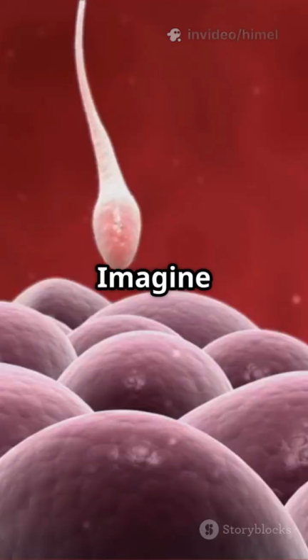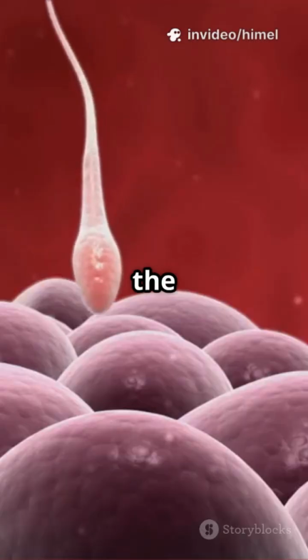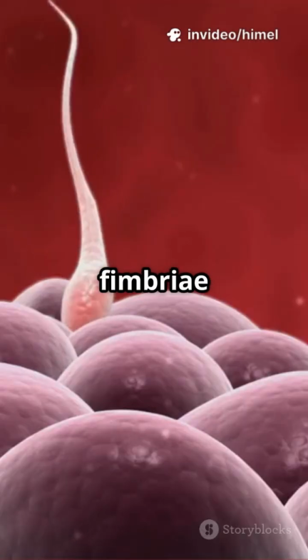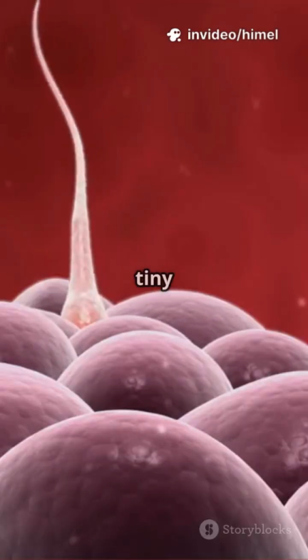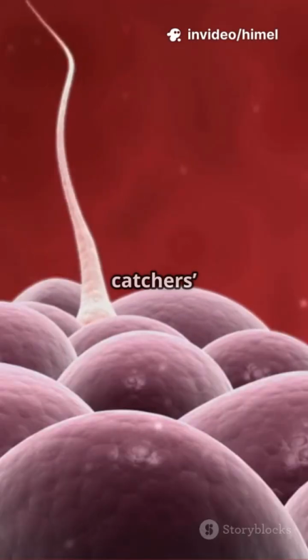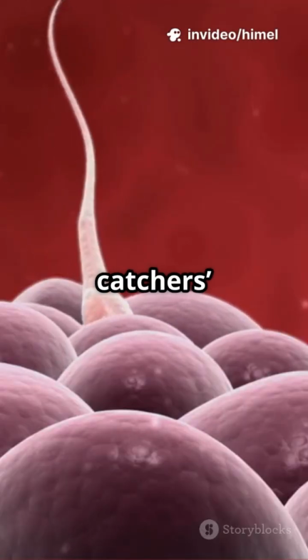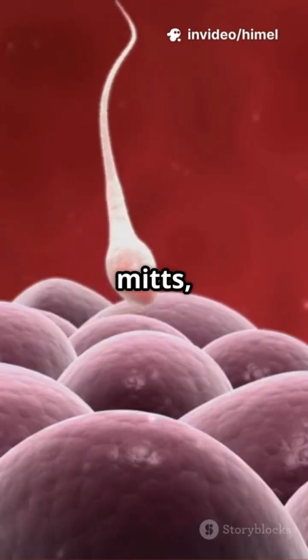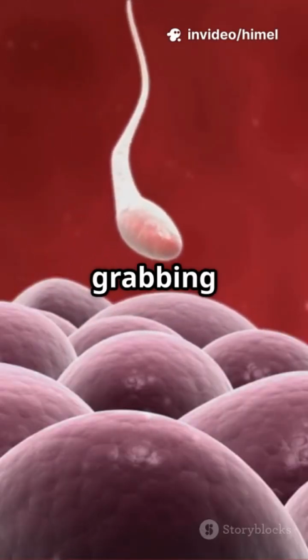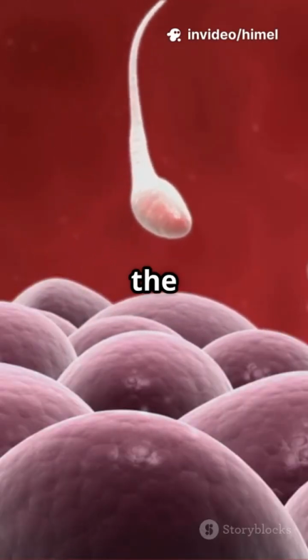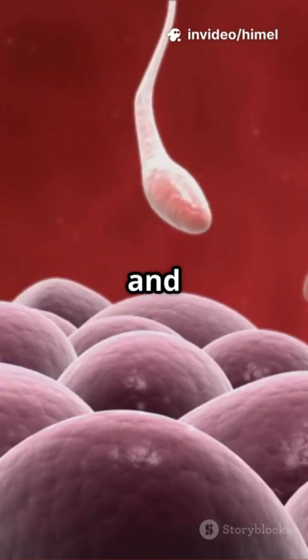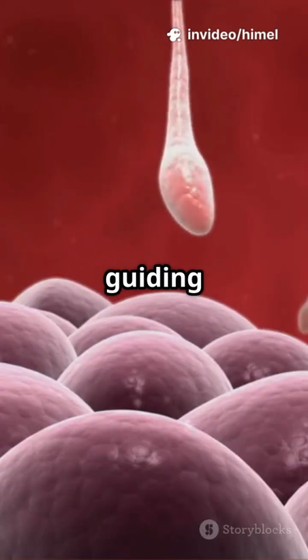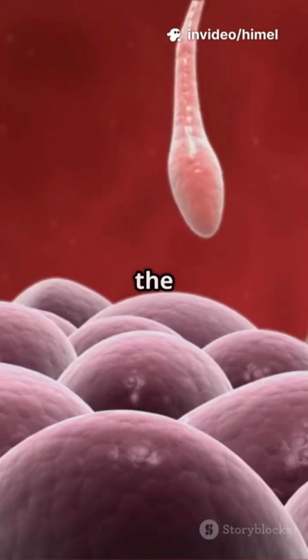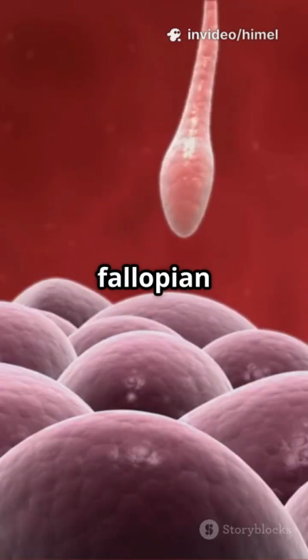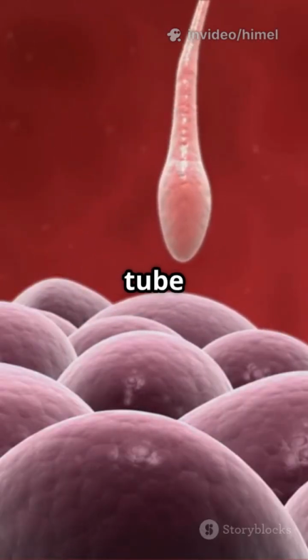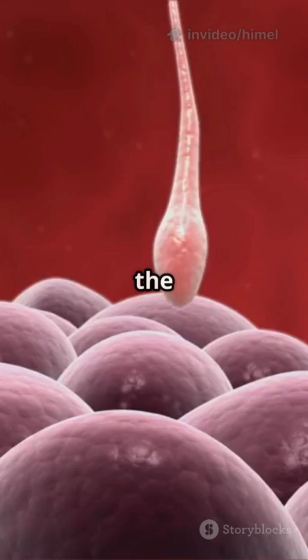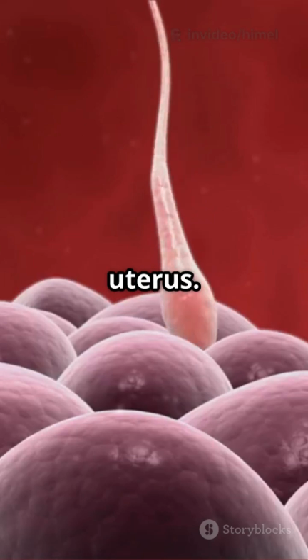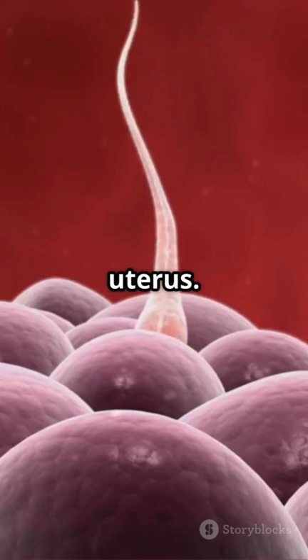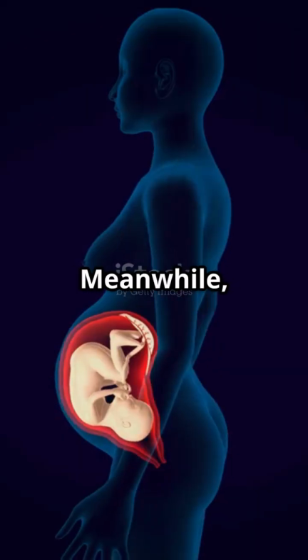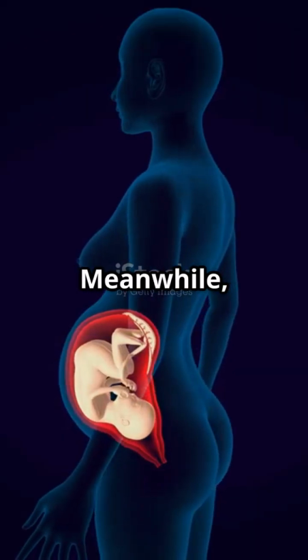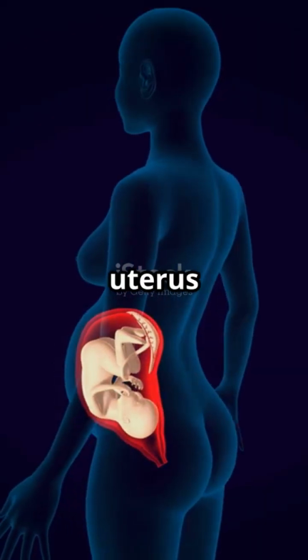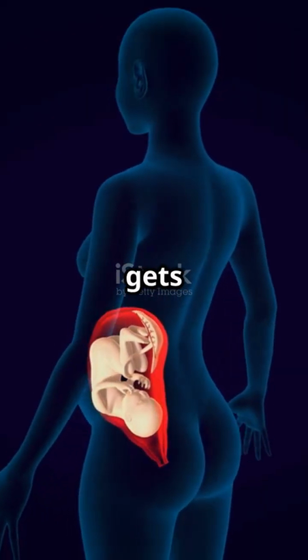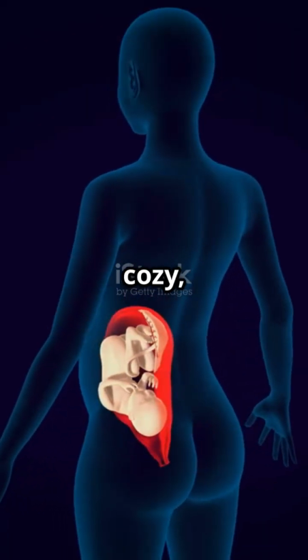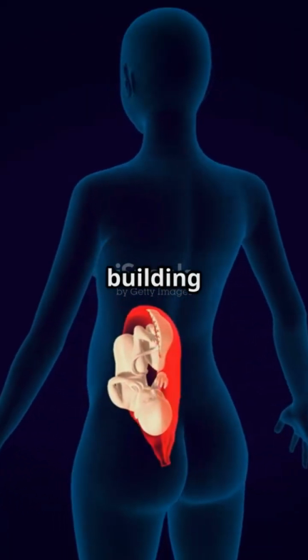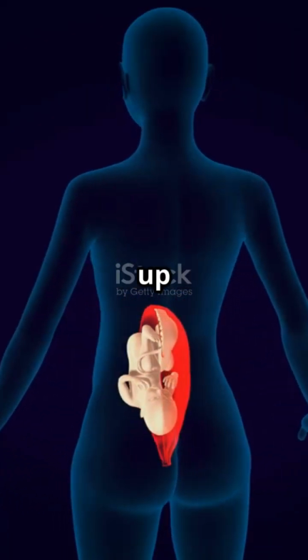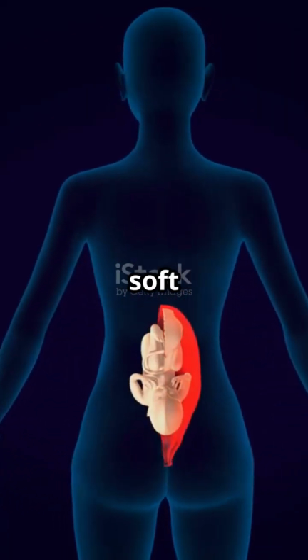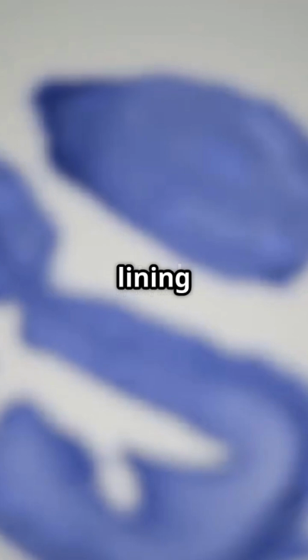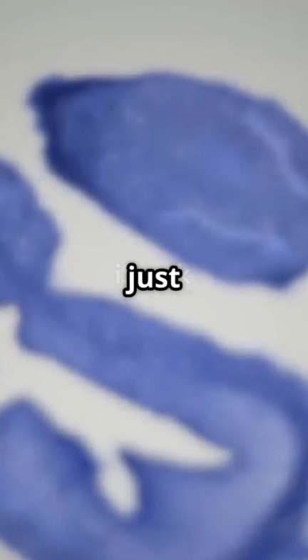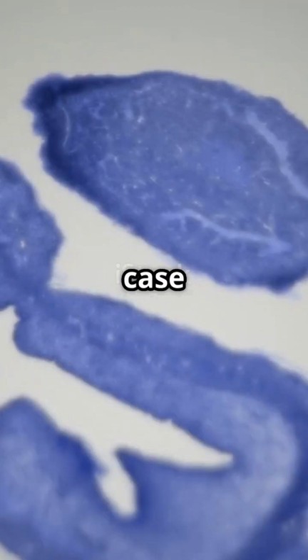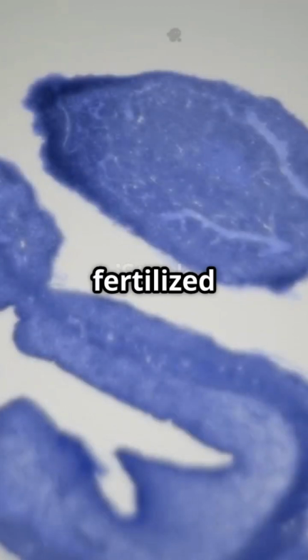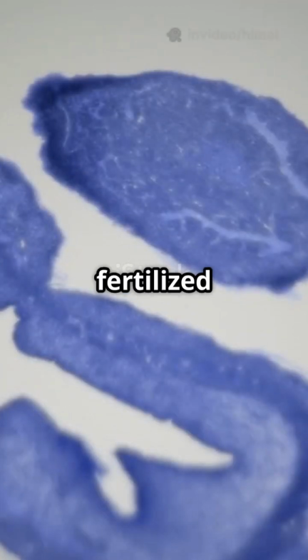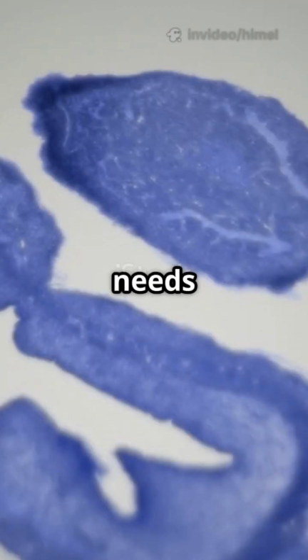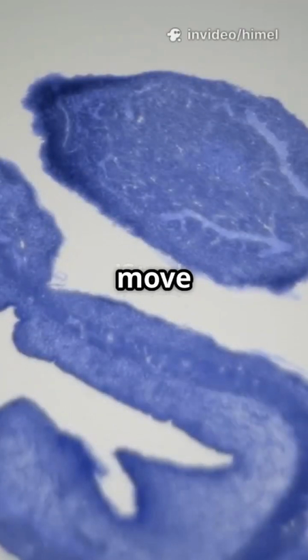Imagine the fimbriae as tiny catcher's mitts, grabbing the egg and guiding it down the fallopian tube toward the uterus. Meanwhile, the uterus gets cozy, building up a soft lining just in case a fertilized egg needs to move in.